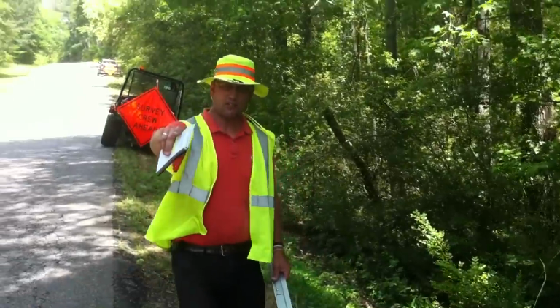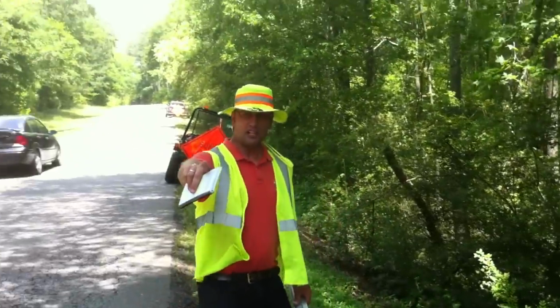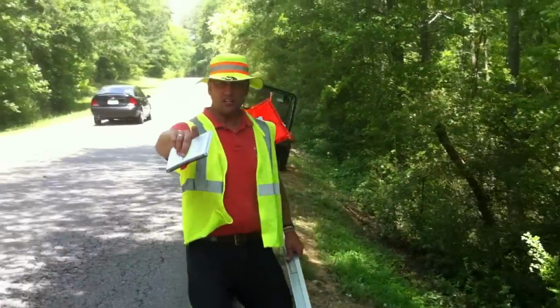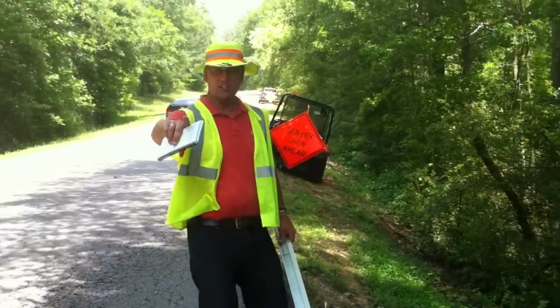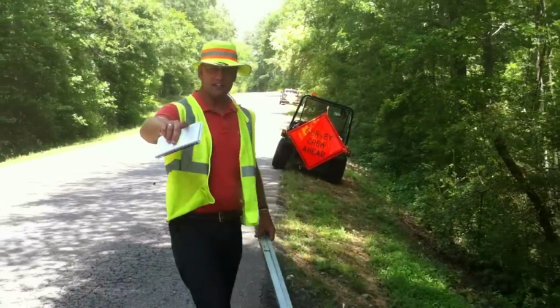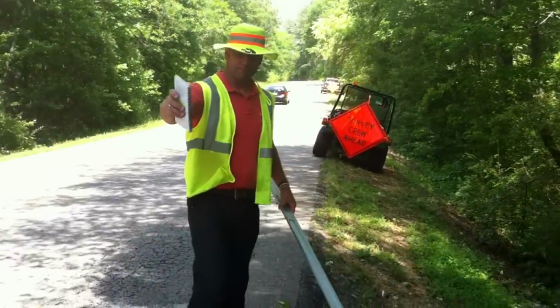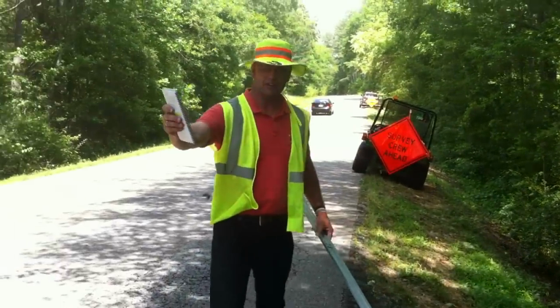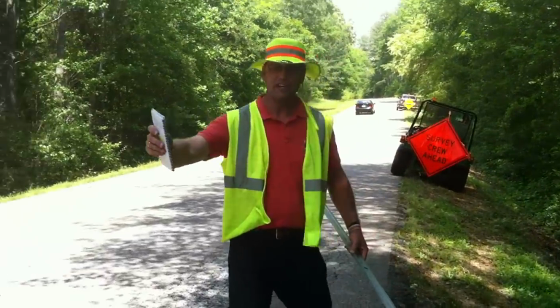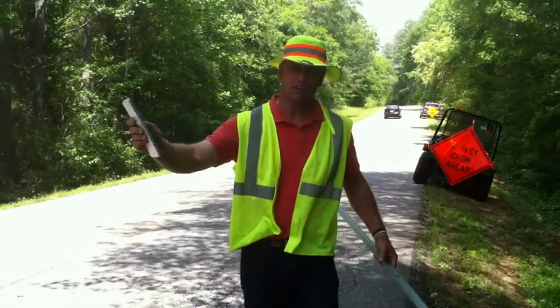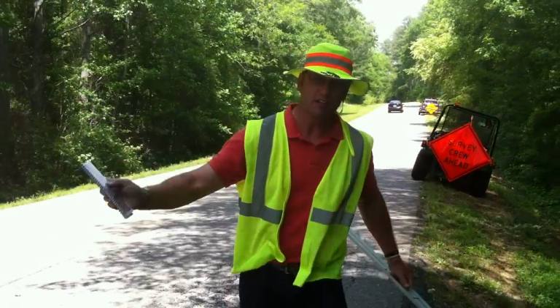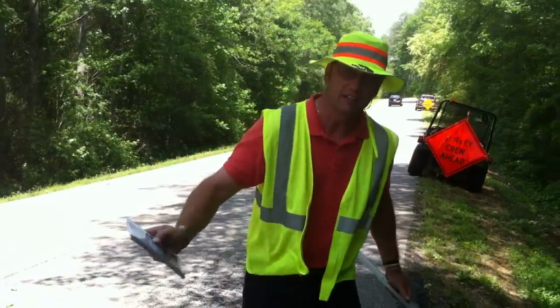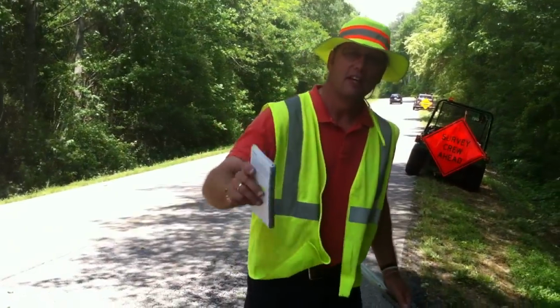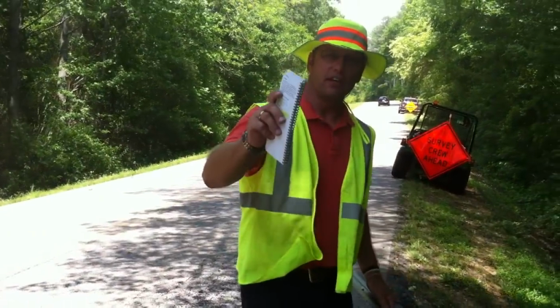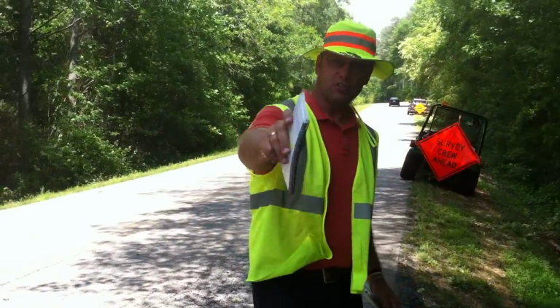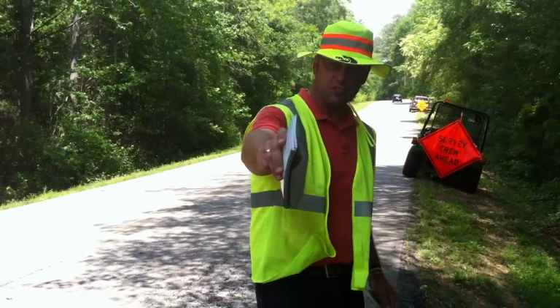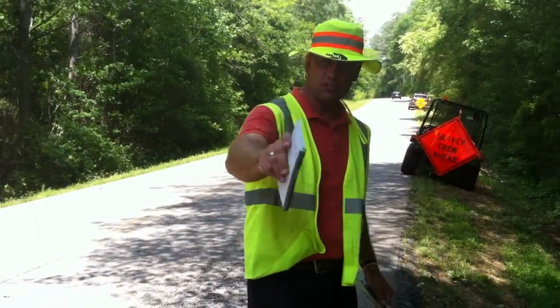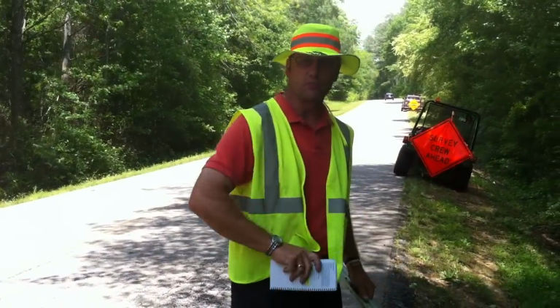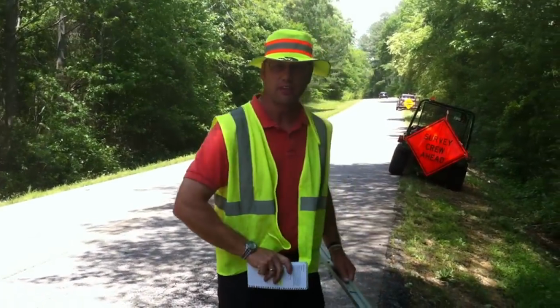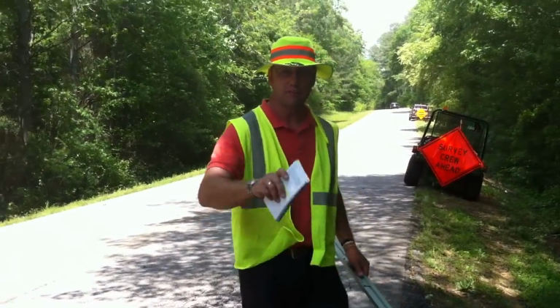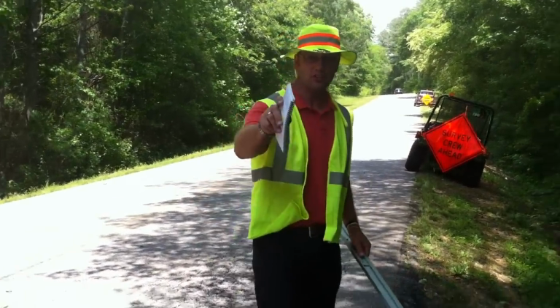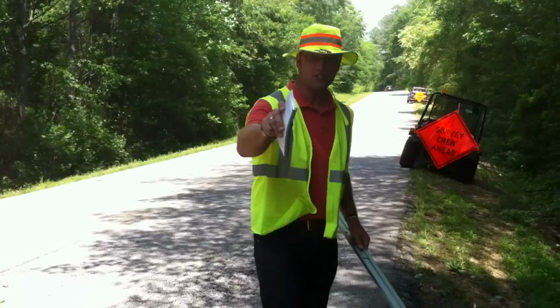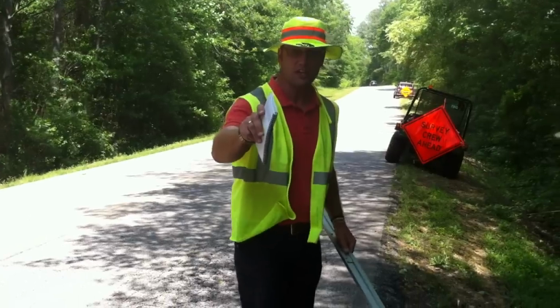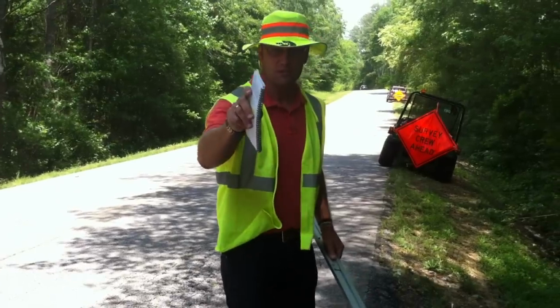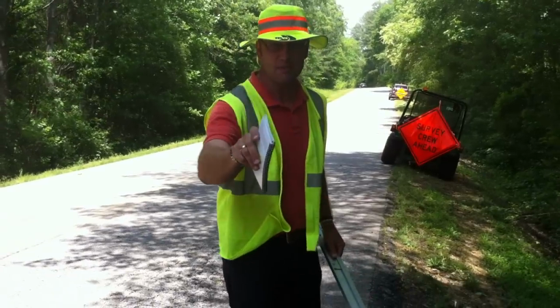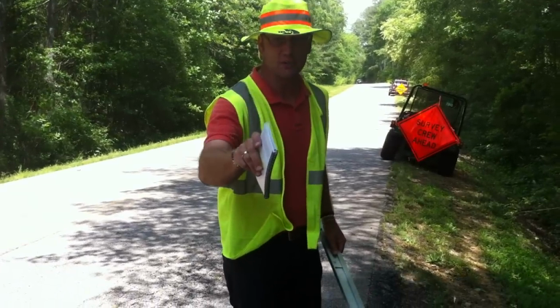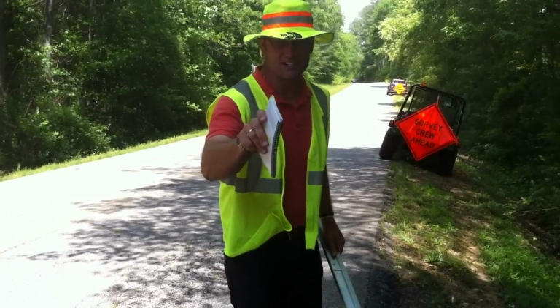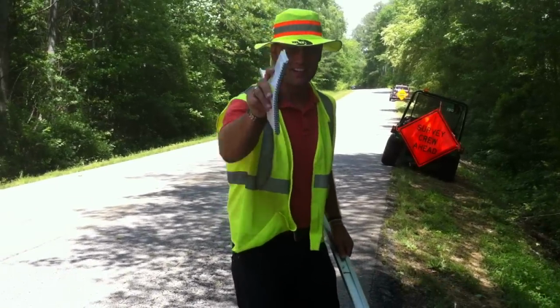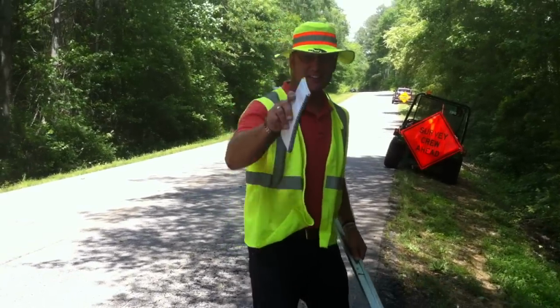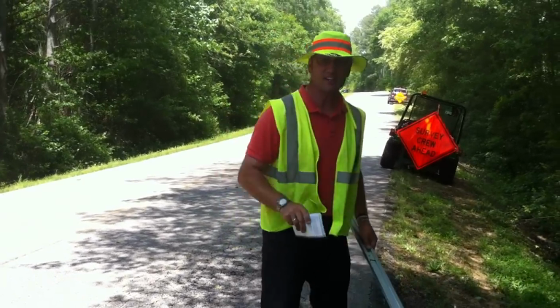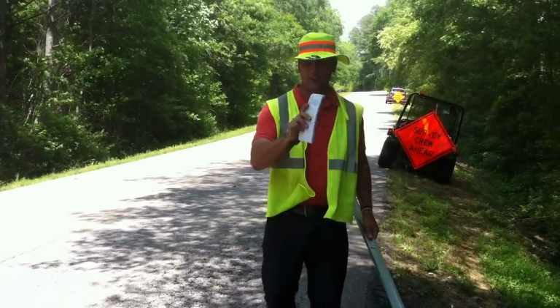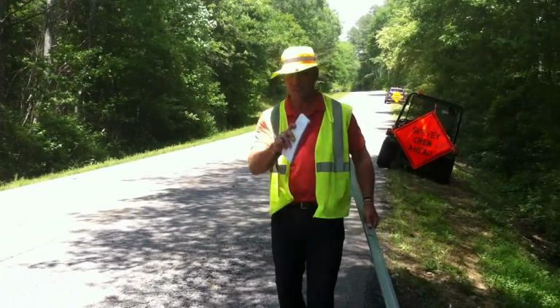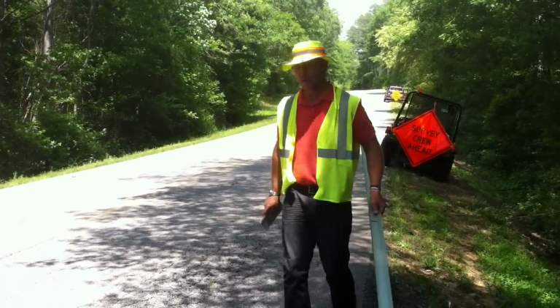Thanks for joining us out here today in the county of anywhere in America, and I hope to see you real soon. And for you students, this may be on a quiz. Take care folks, thank you.